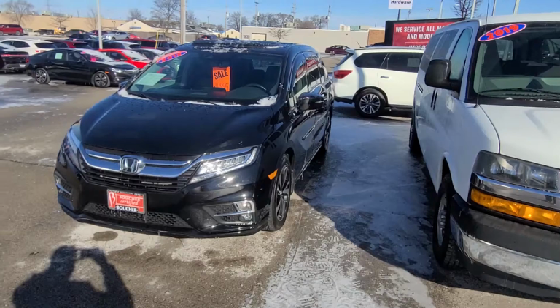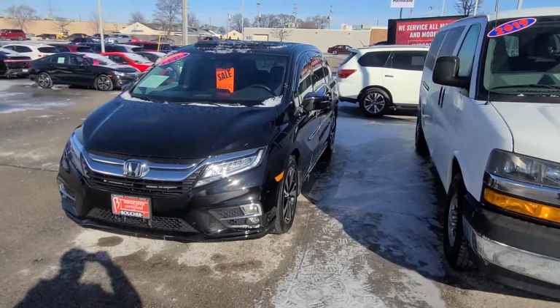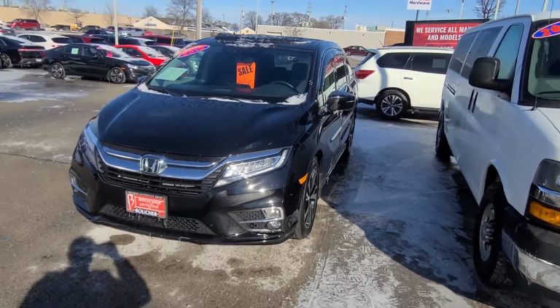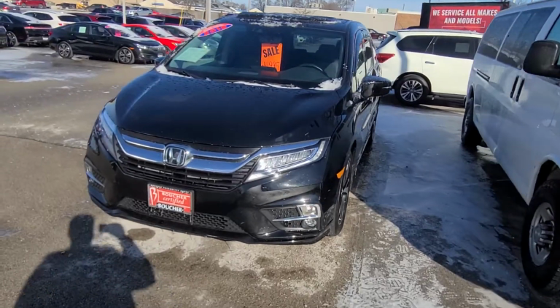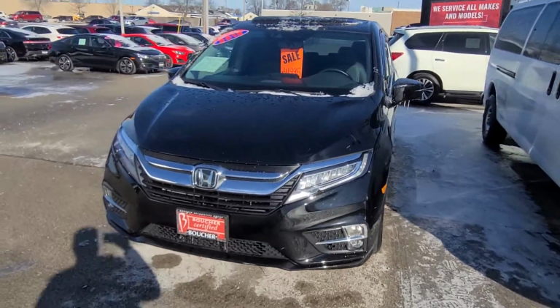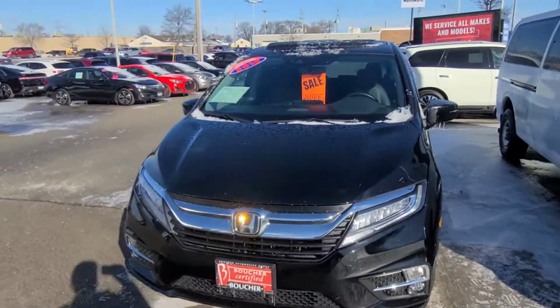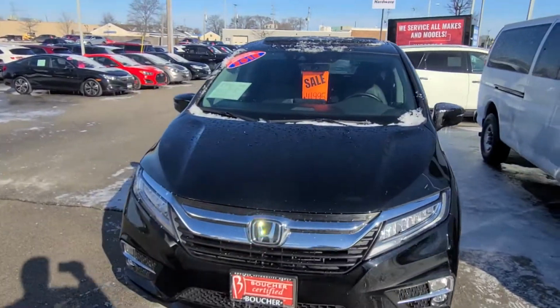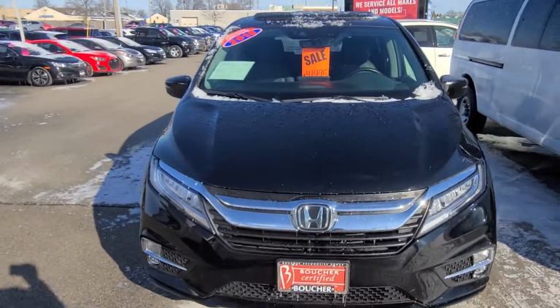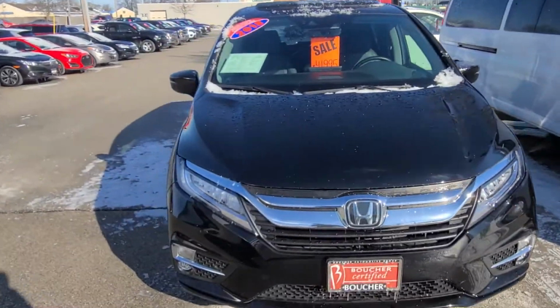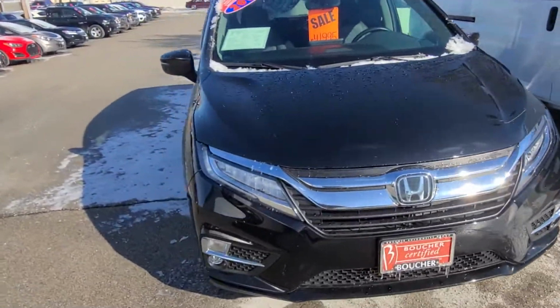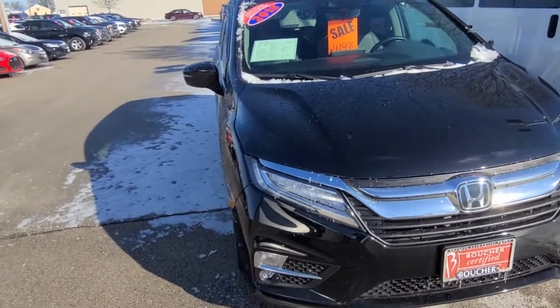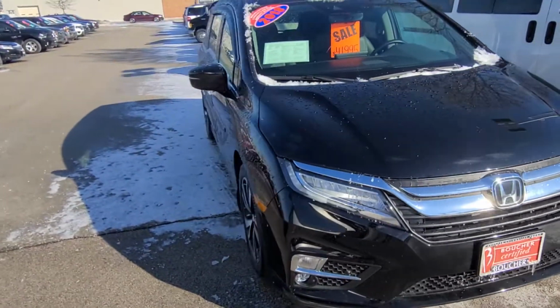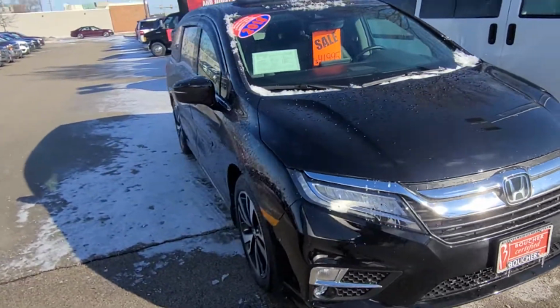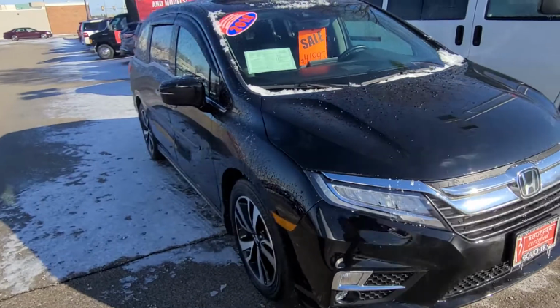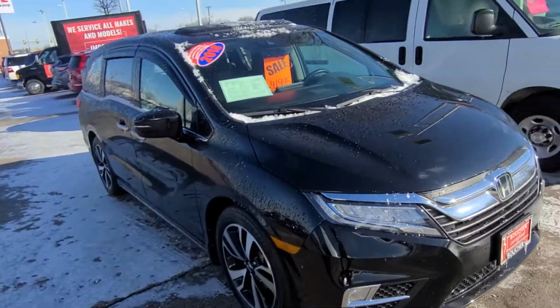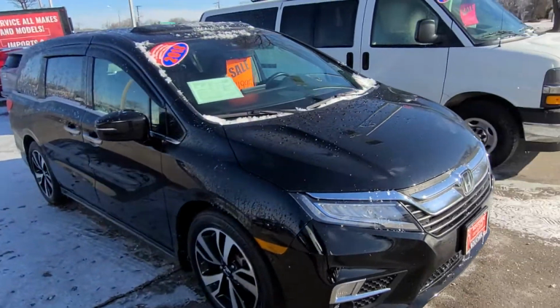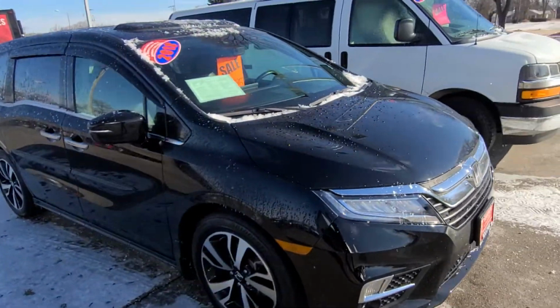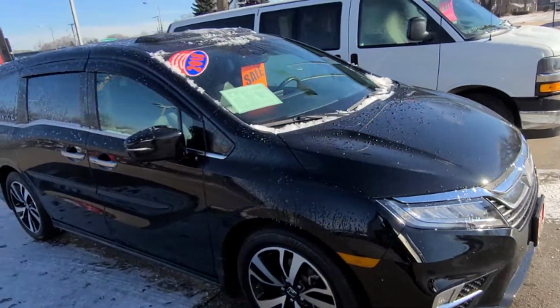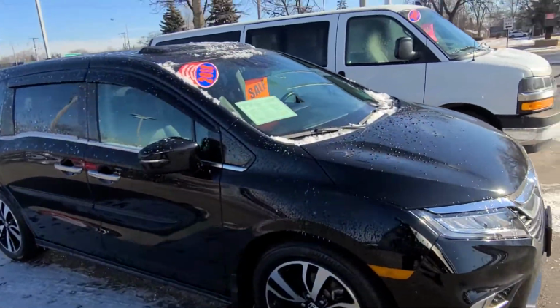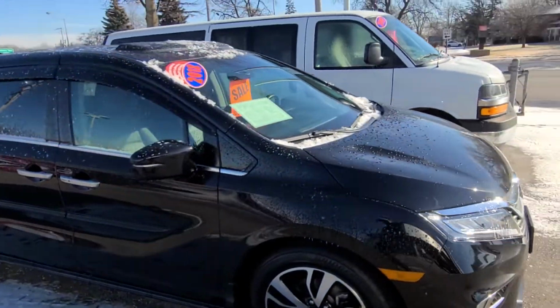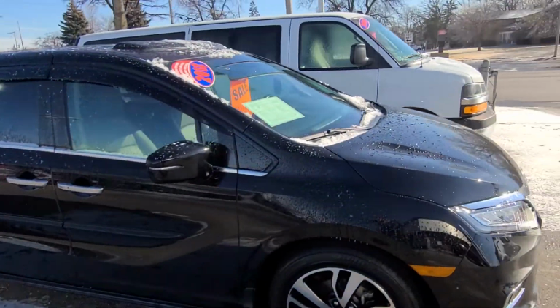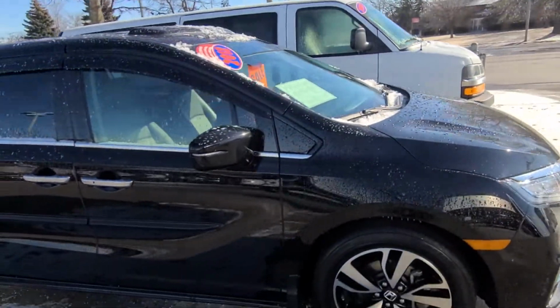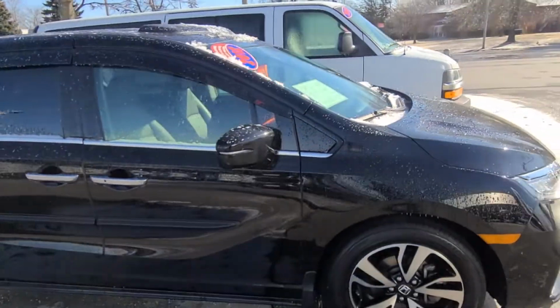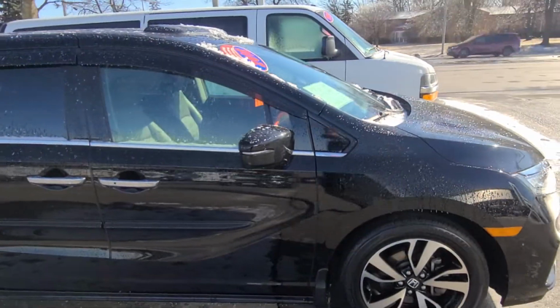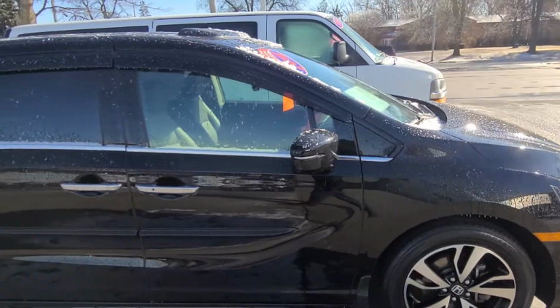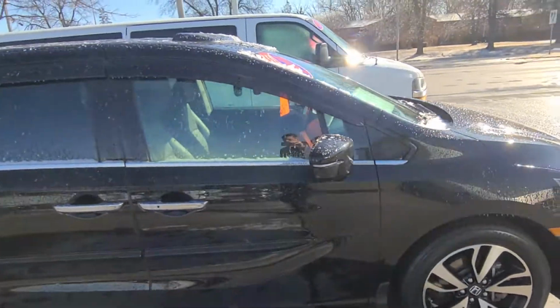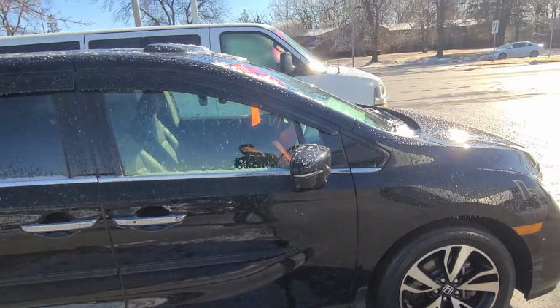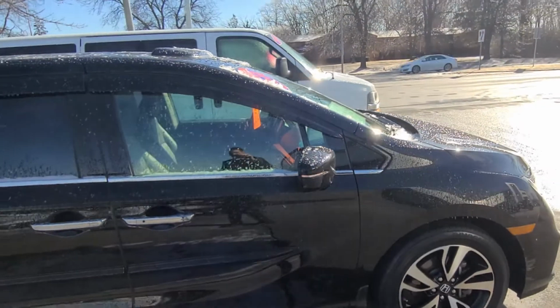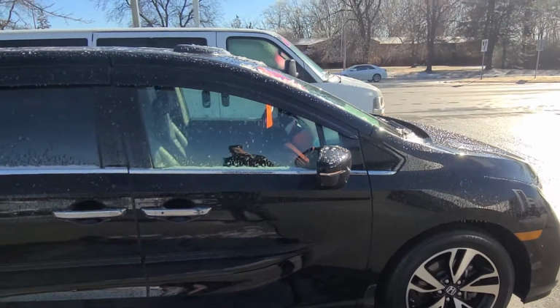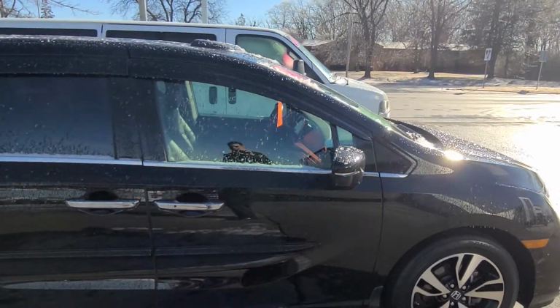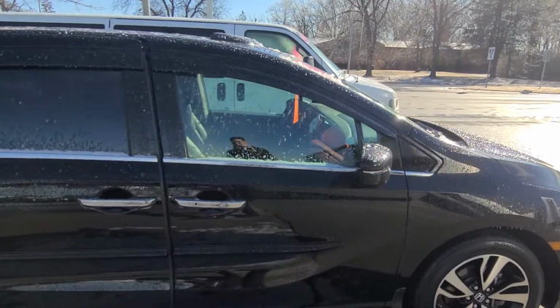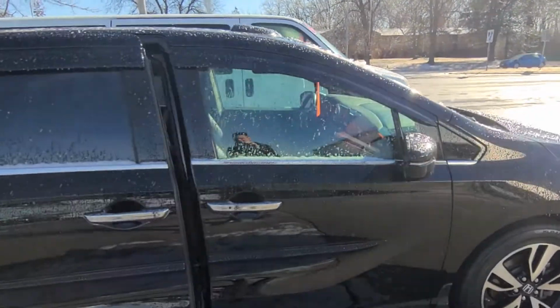Hey, it's Nick from Gordie Boucher, just making you a follow-up video. The Odyssey is now cleaned up and ready to go. Real nice van, inspected by certified technicians — went through the inspection process with flying colors.